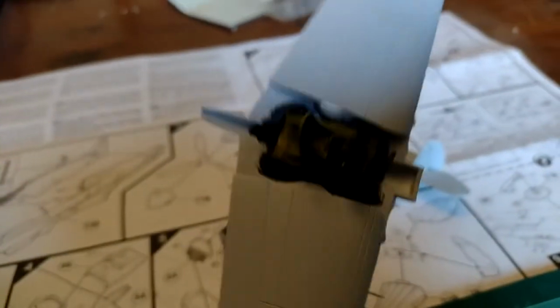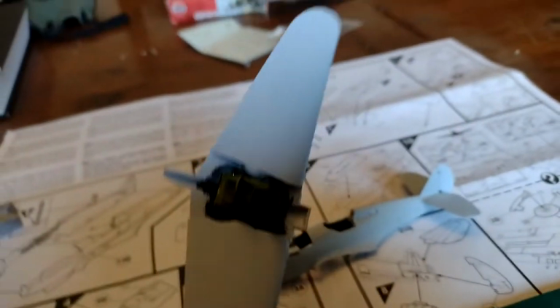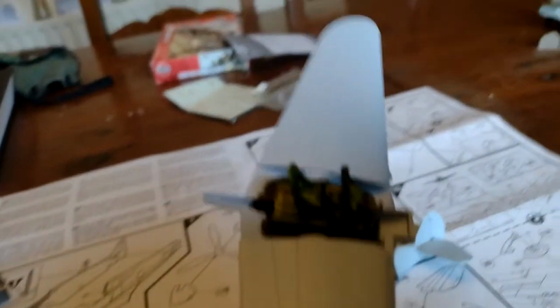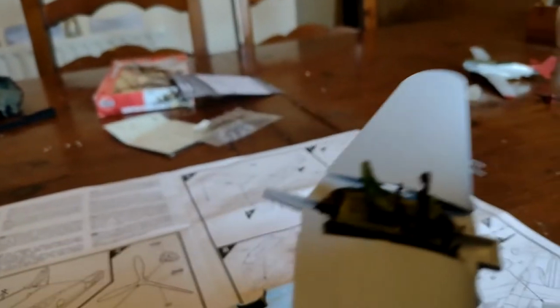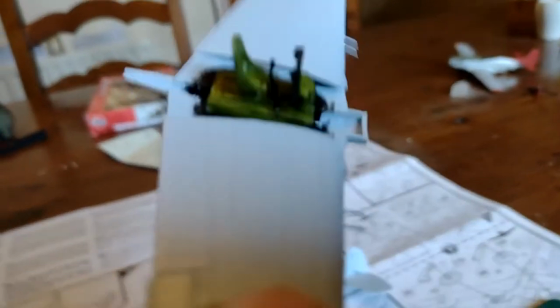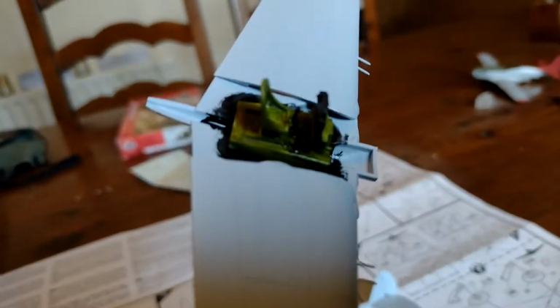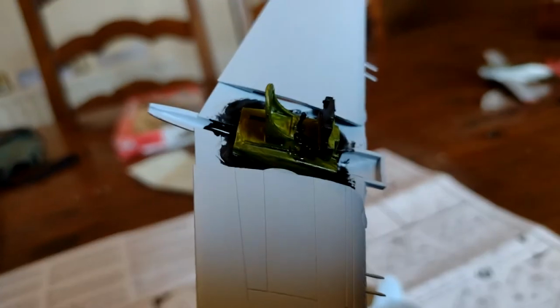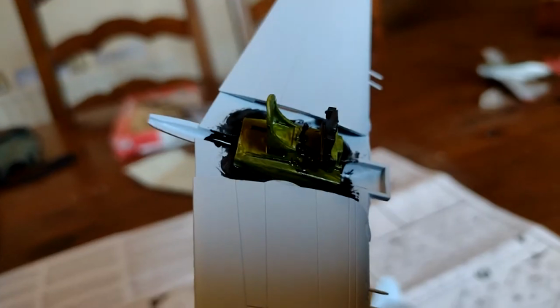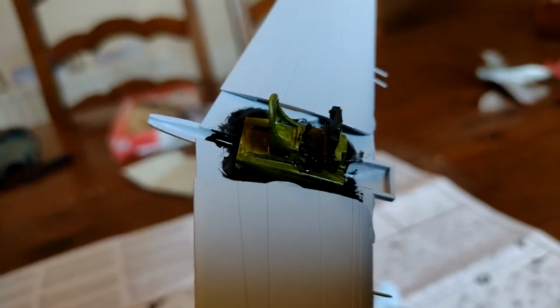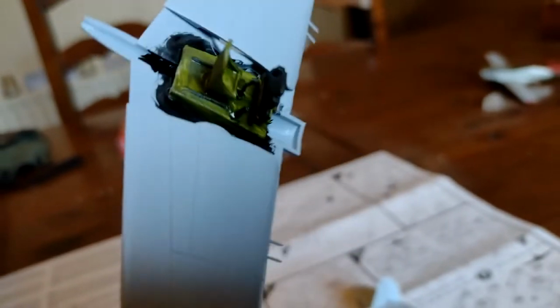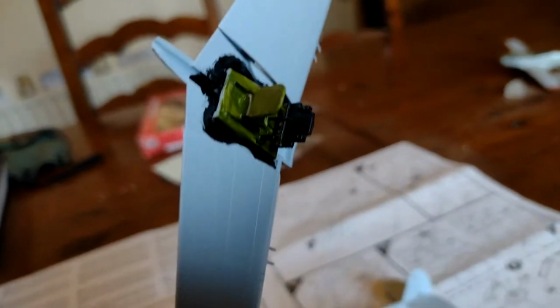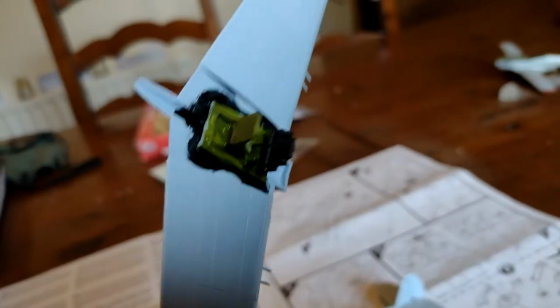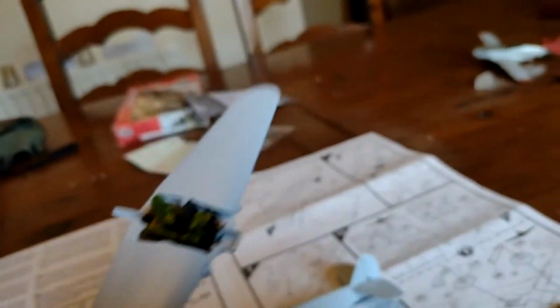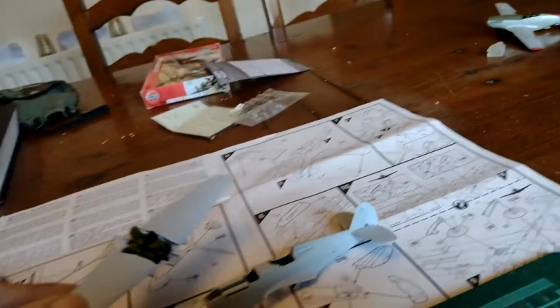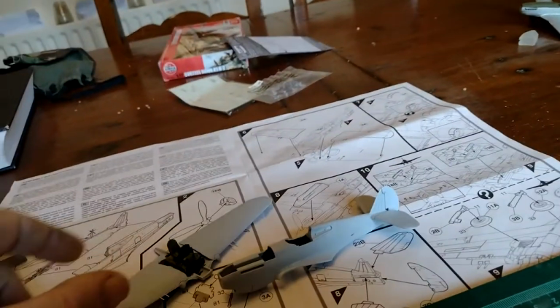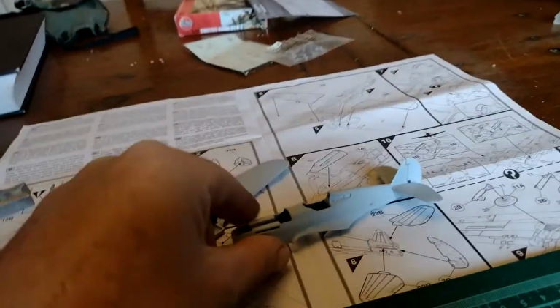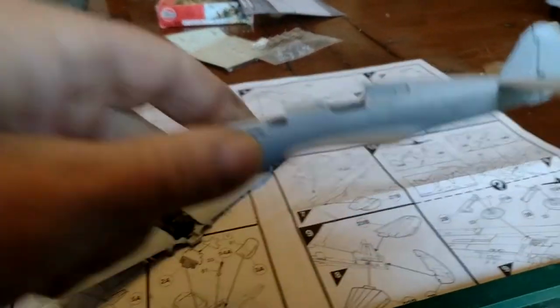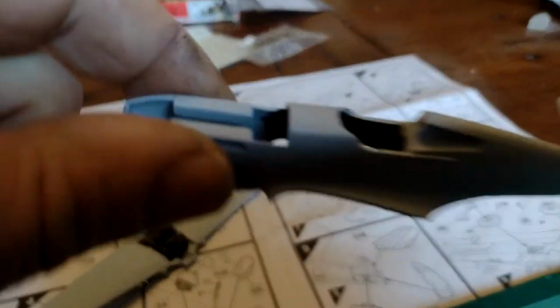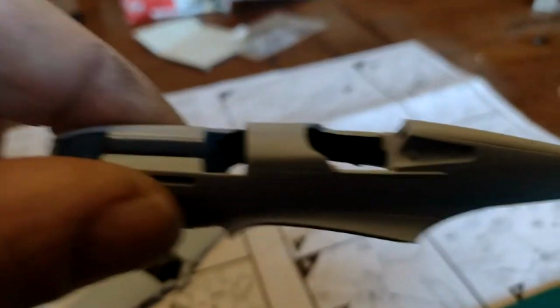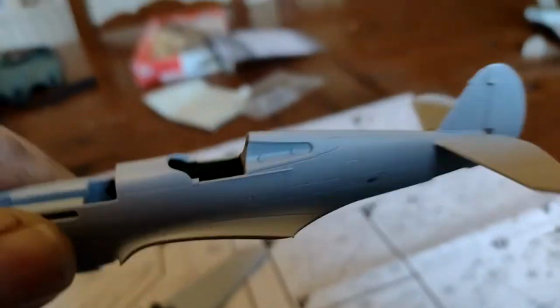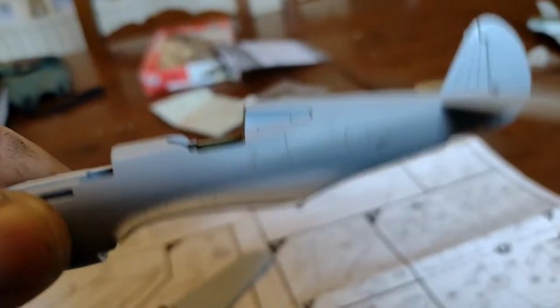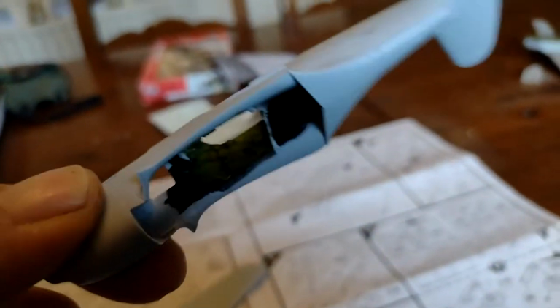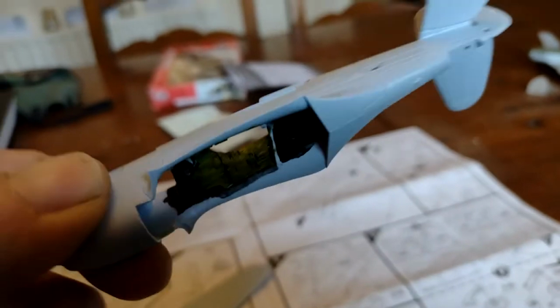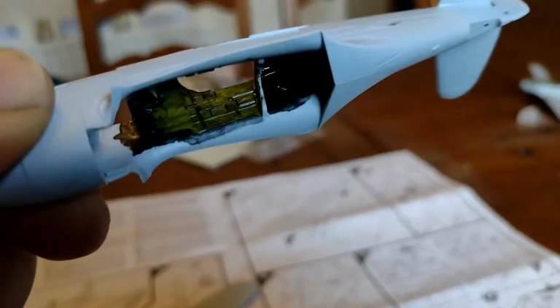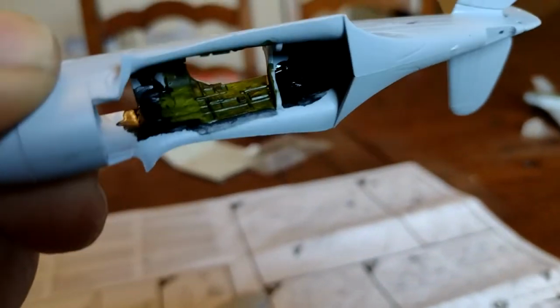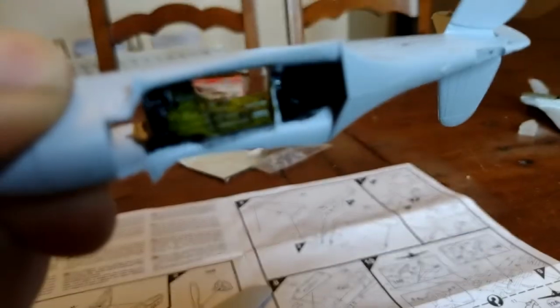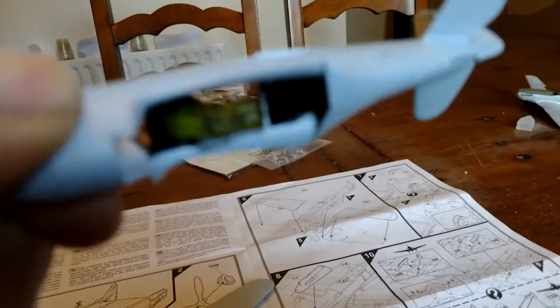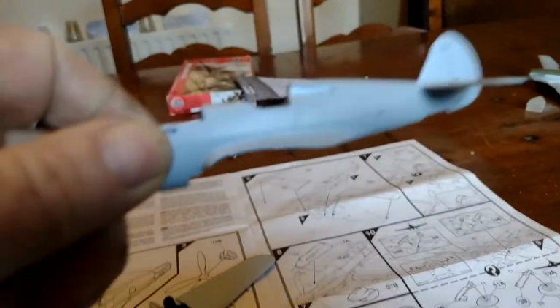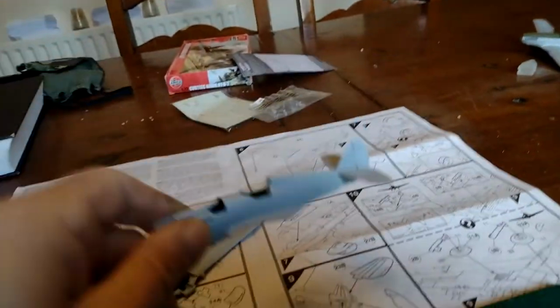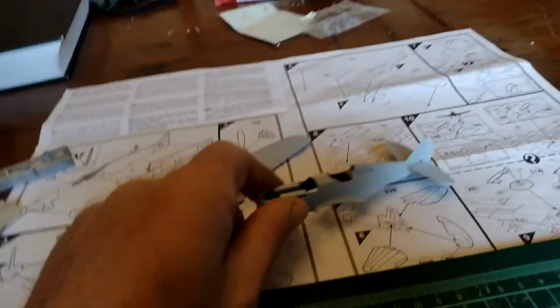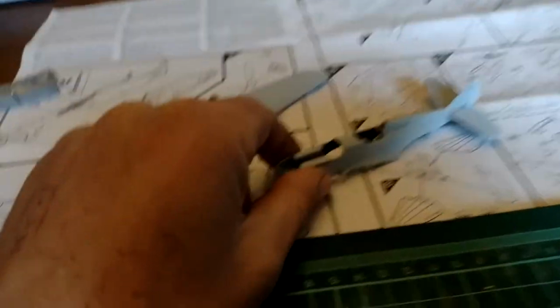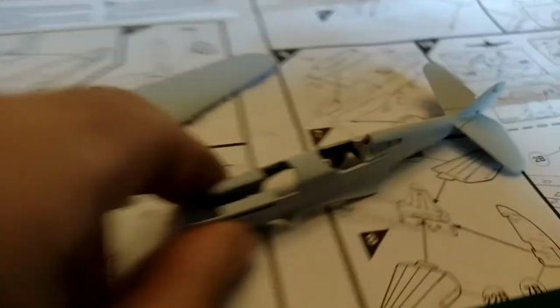I'll just put — can't really see — interior green, bit of black, and so on in there, and same in there. You can see it better from that side — there you go, just picked it out with a little bit of dry brushing.